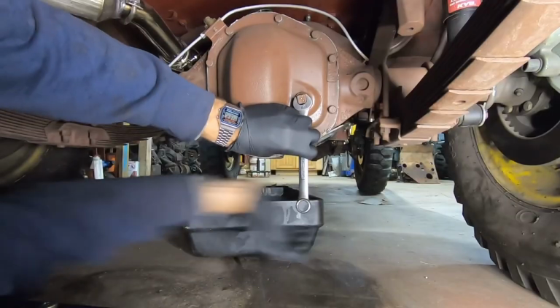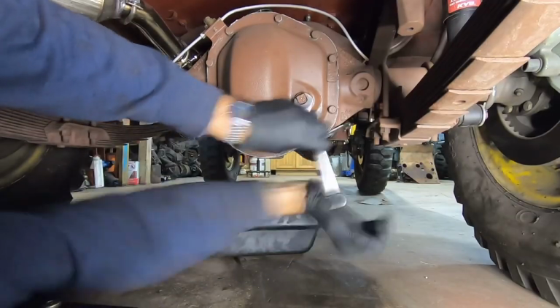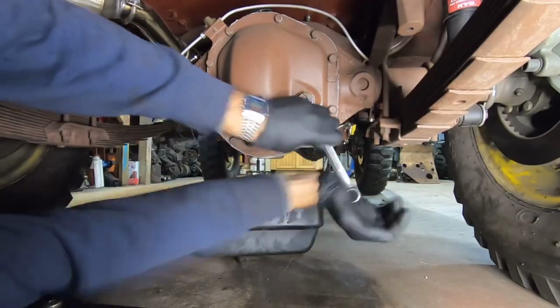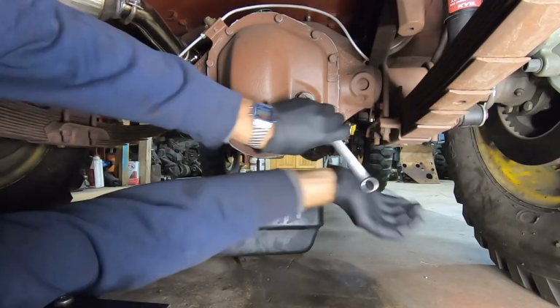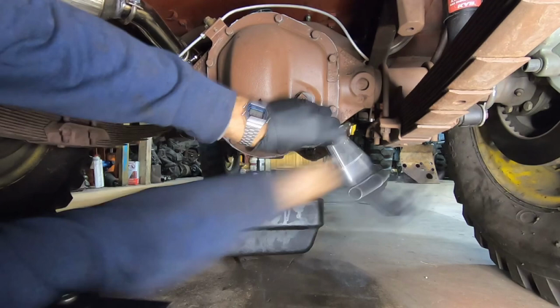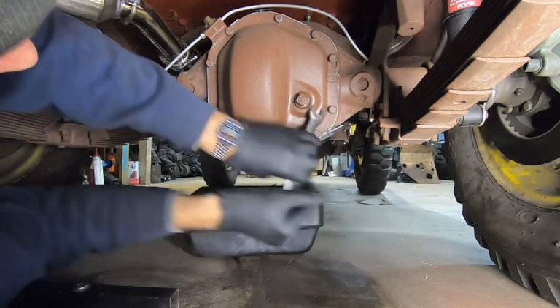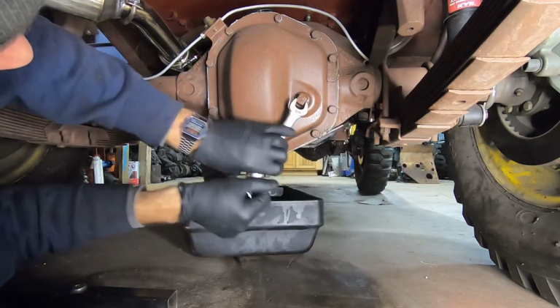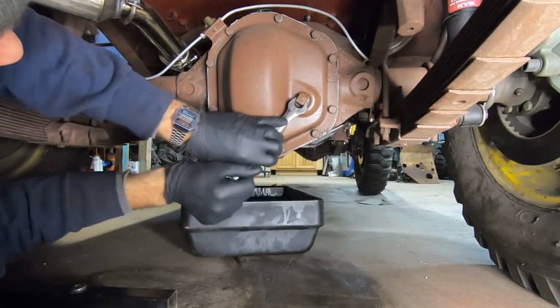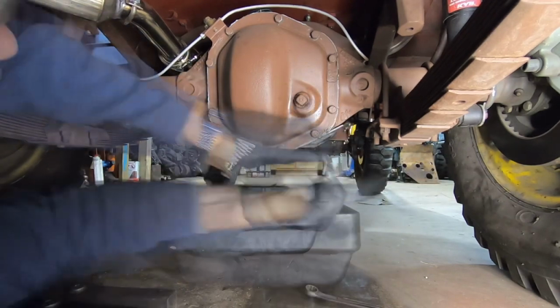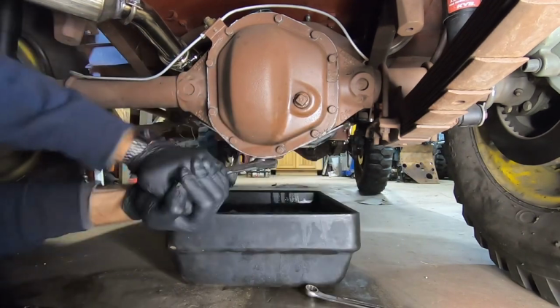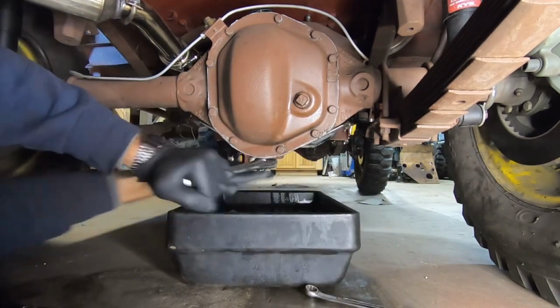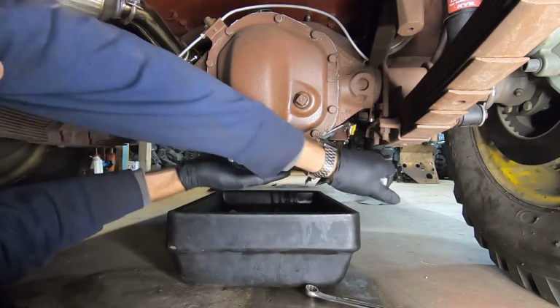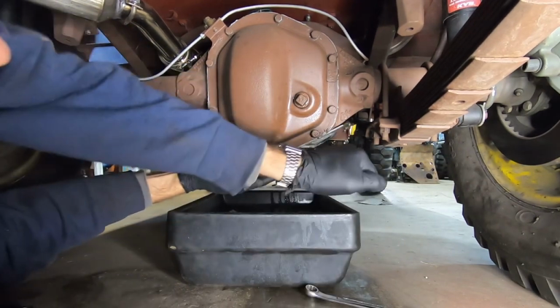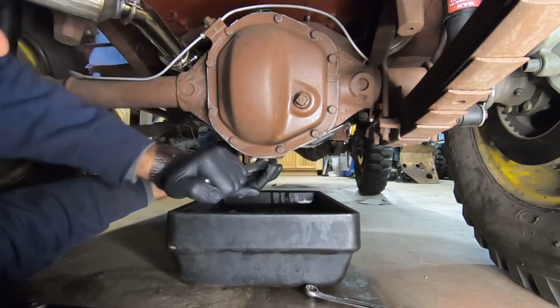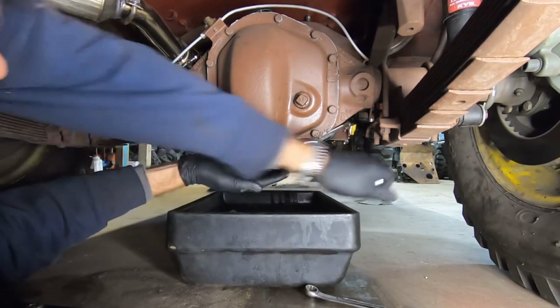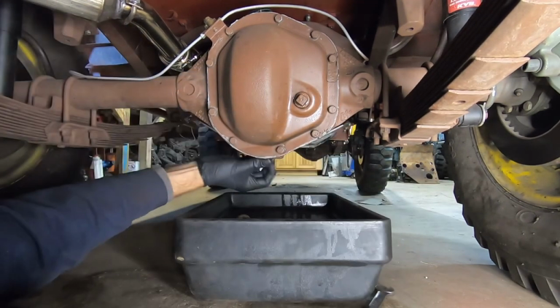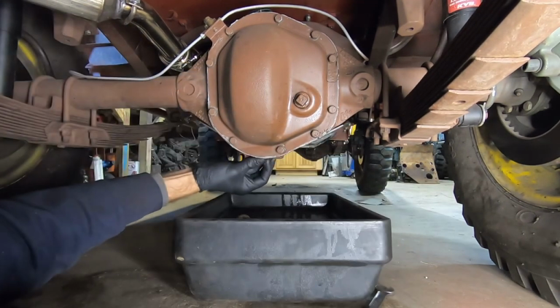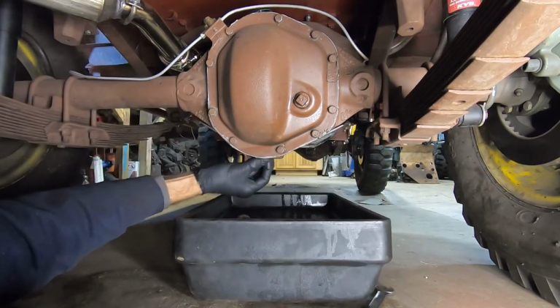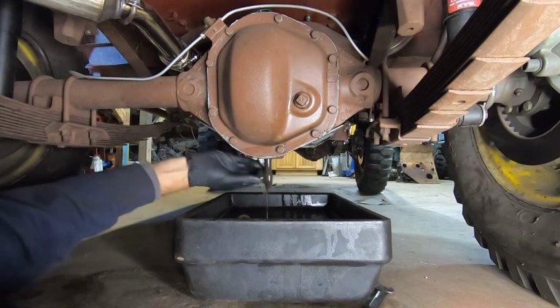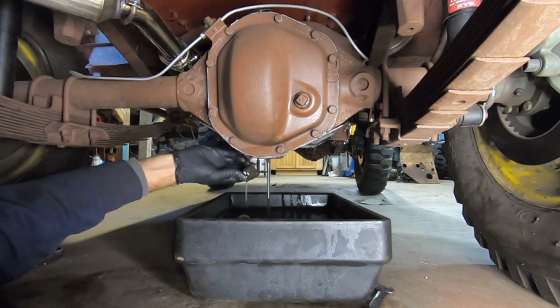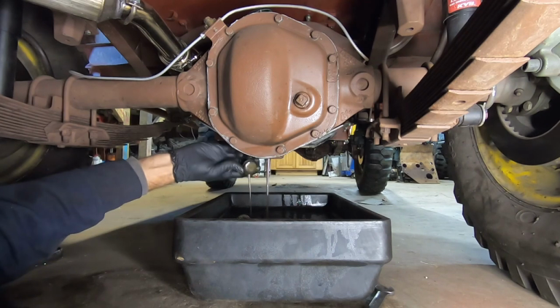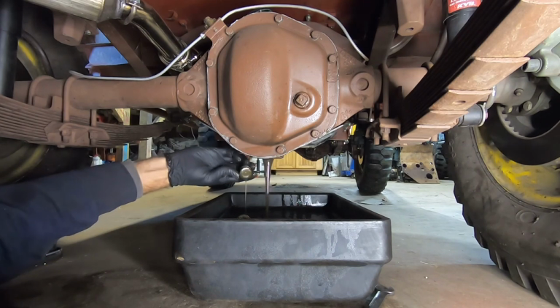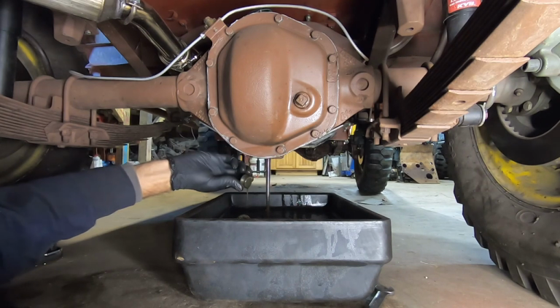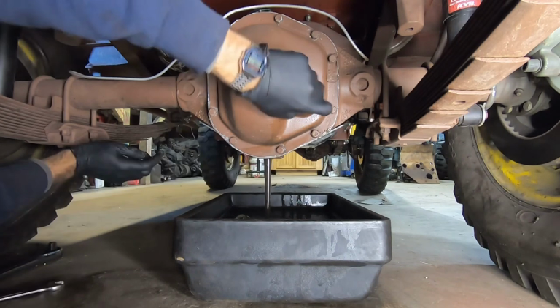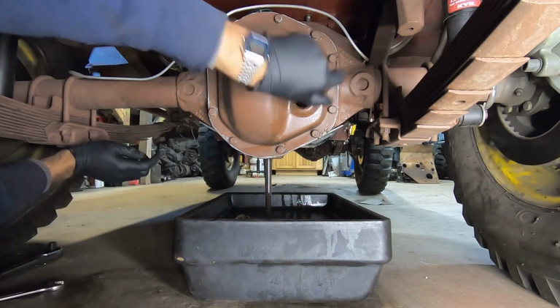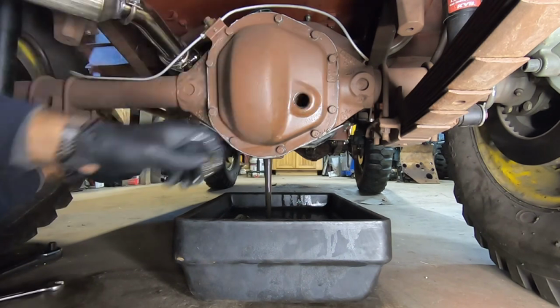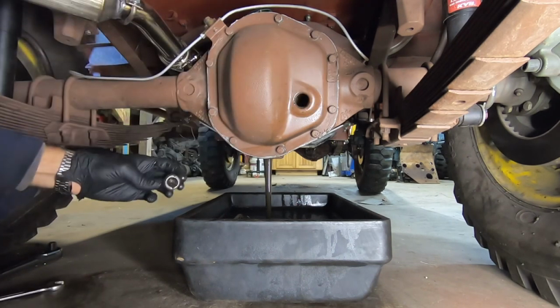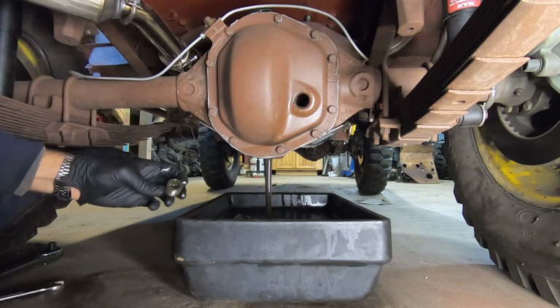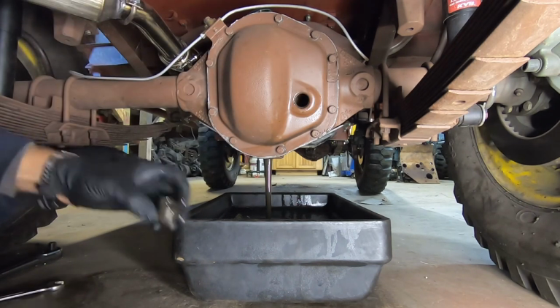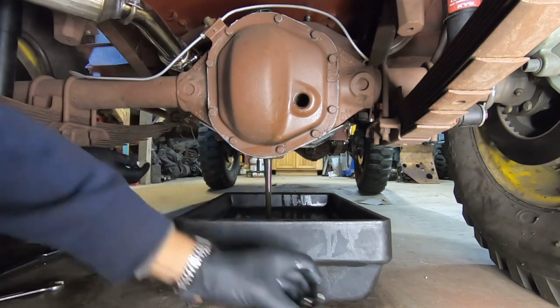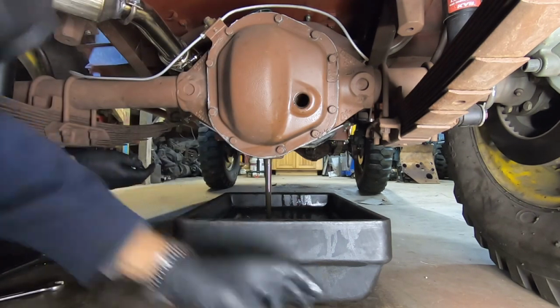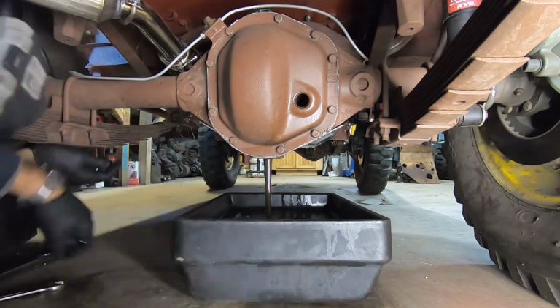Always make sure you can remove the drain and the fill plug before you drain the oil. Personally, I like to remove the drain plug first and then remove the fill — it acts as a vent and allows the oil to flow faster.